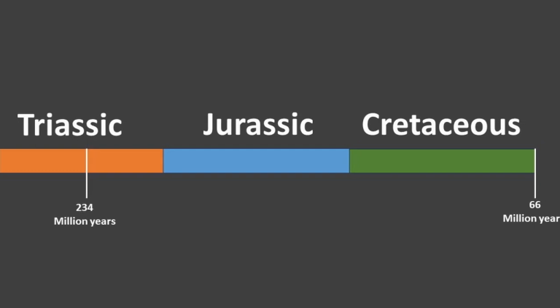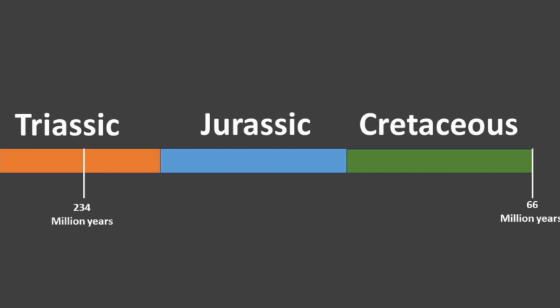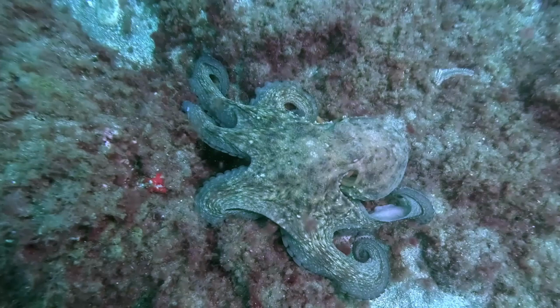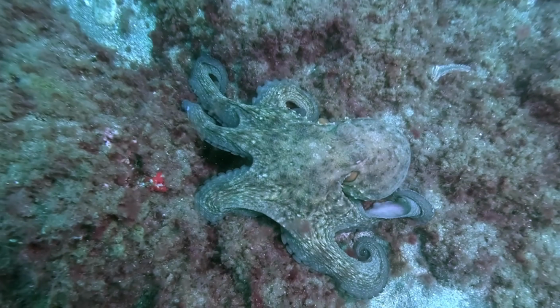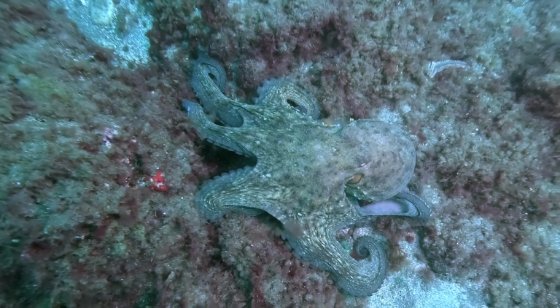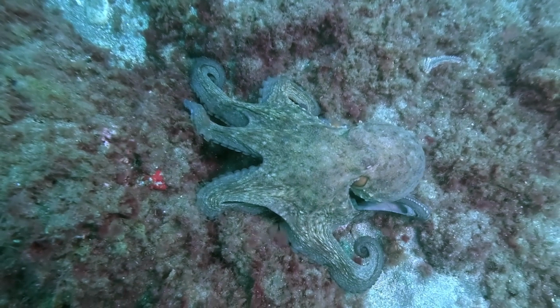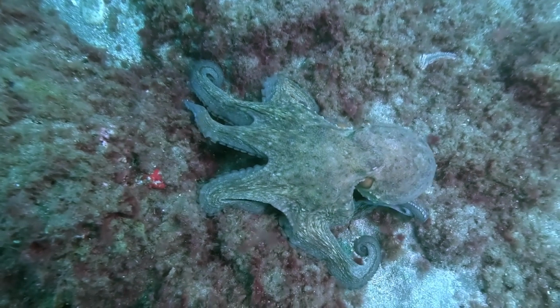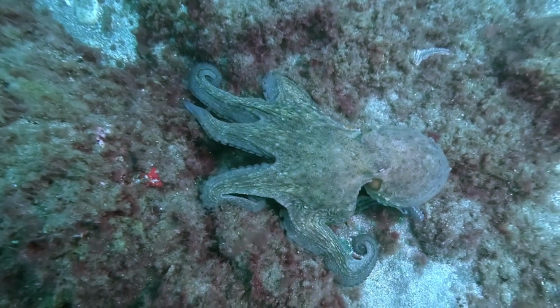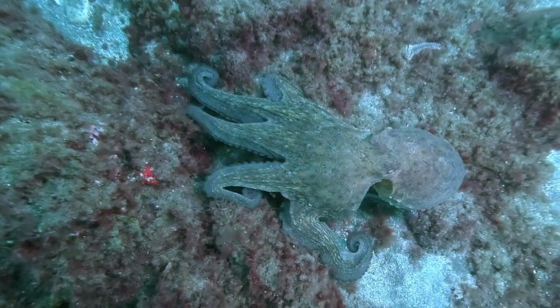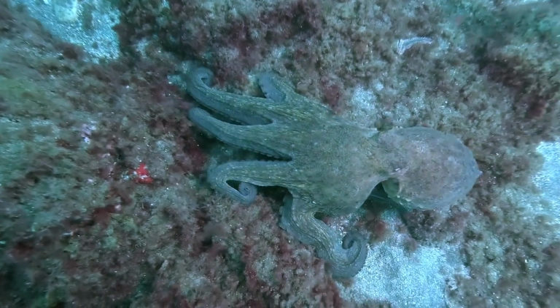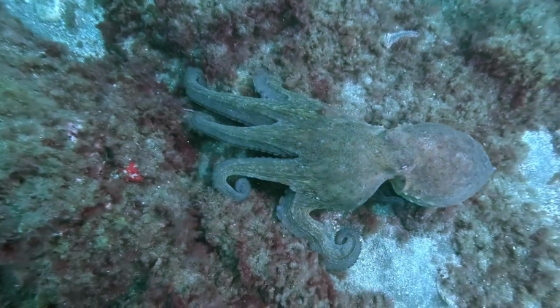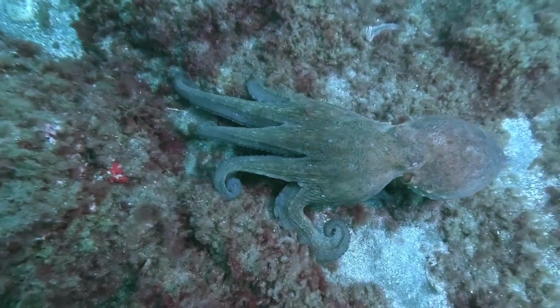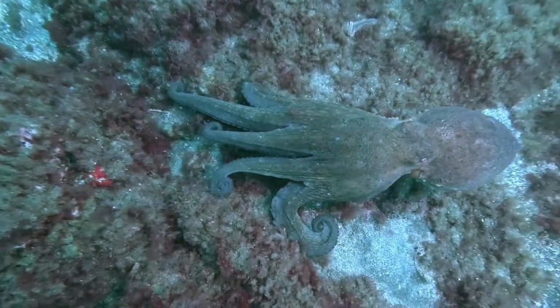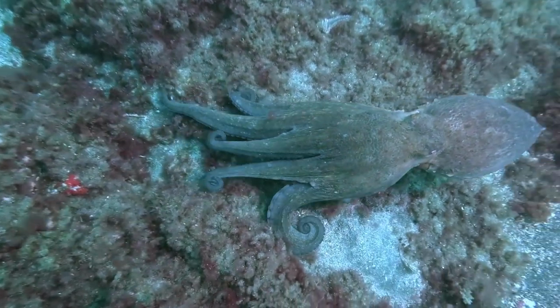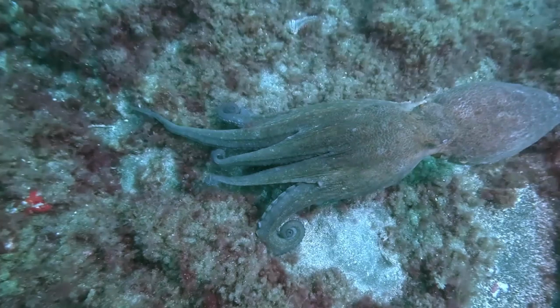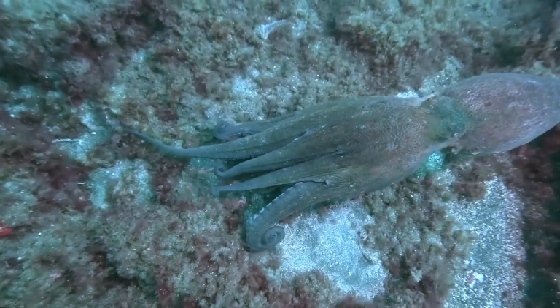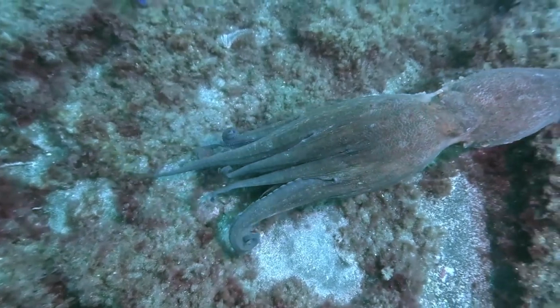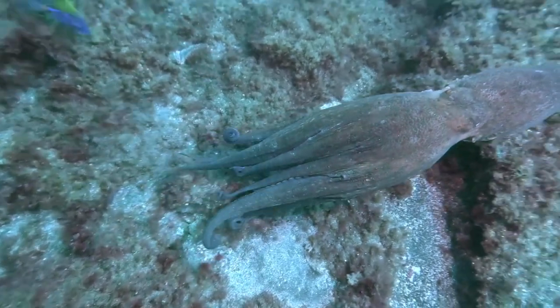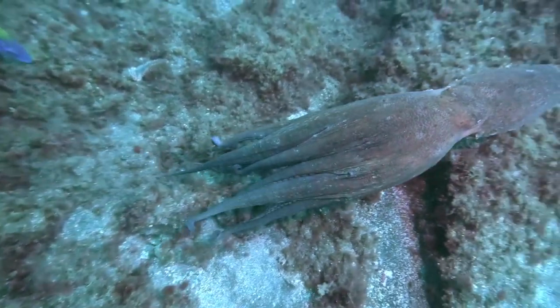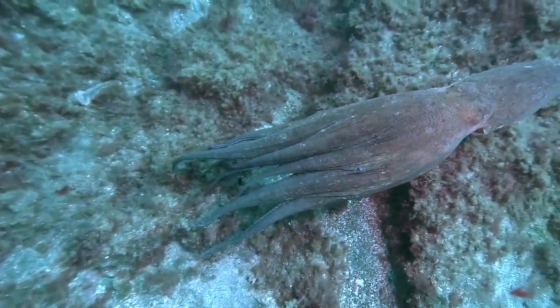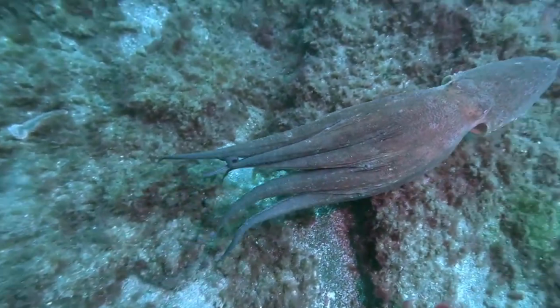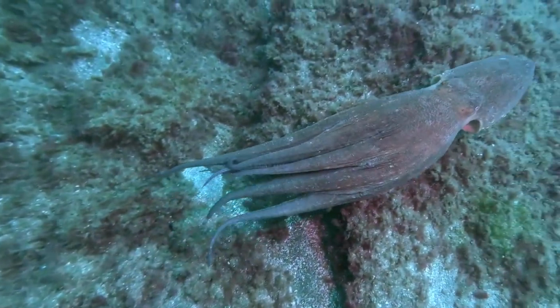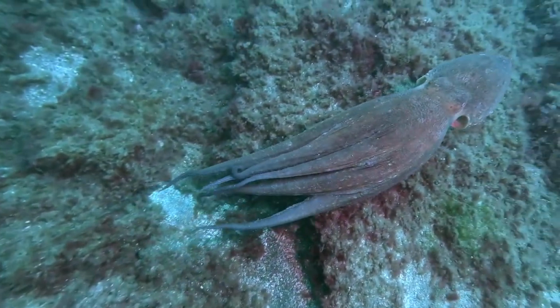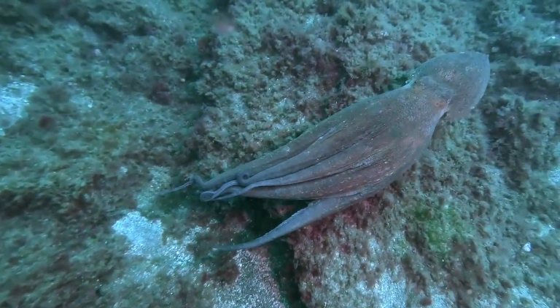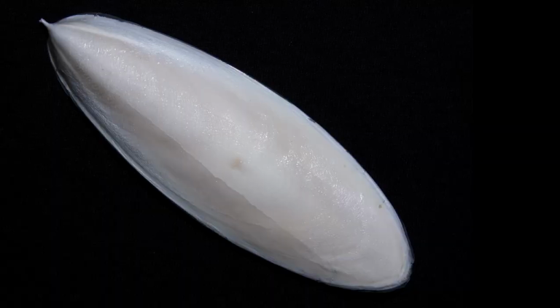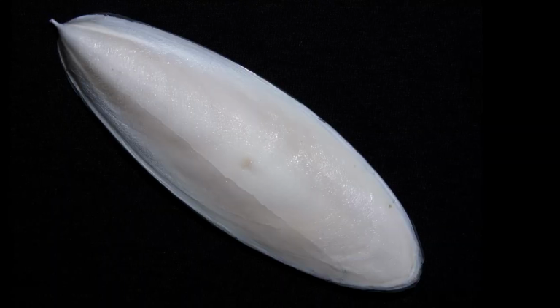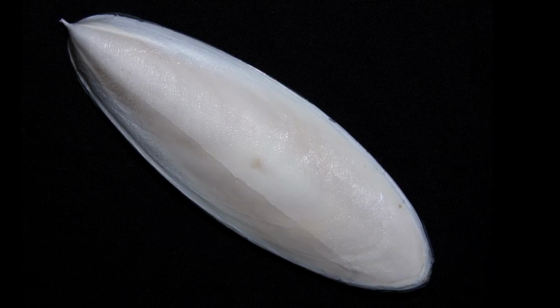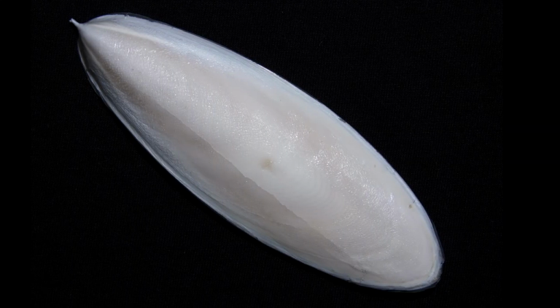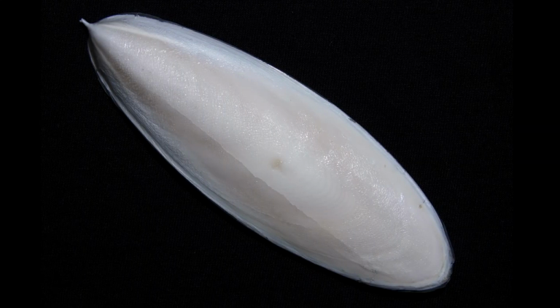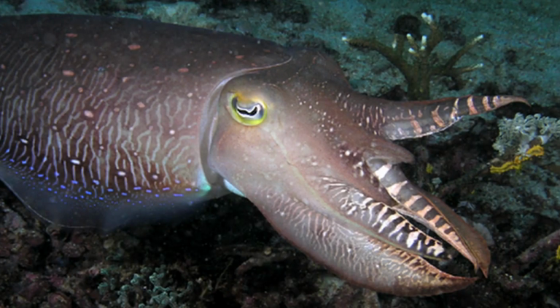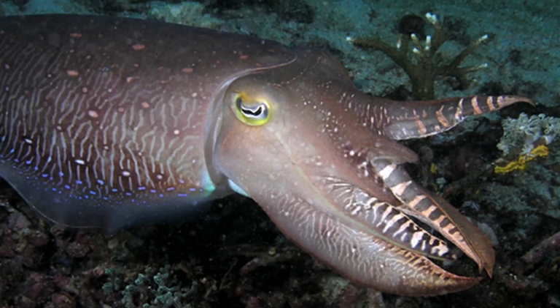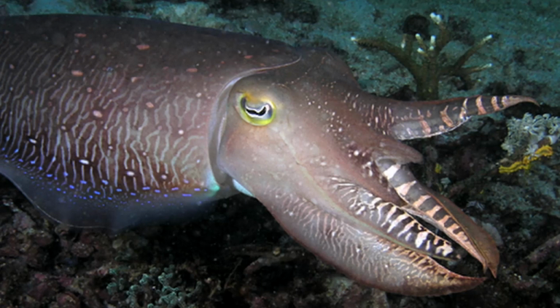Because they were cephalopods, they were soft-bodied and therefore did not preserve well, but the Belemnites had a hard inner shell like the cuttlebones of cuttlefish that swim in our oceans today.